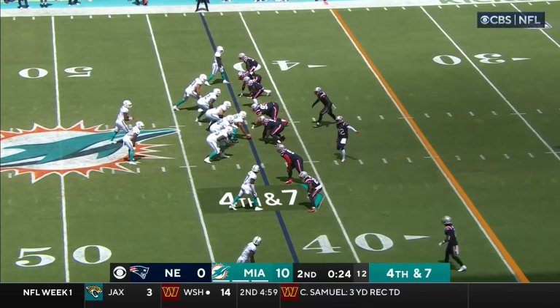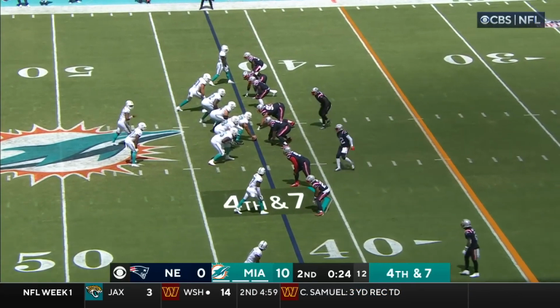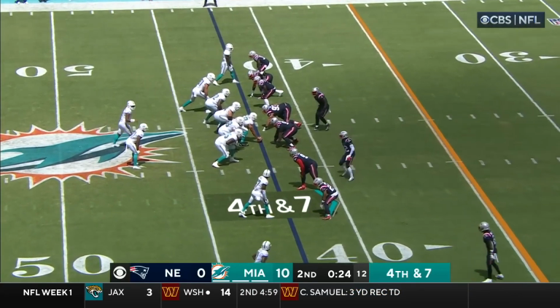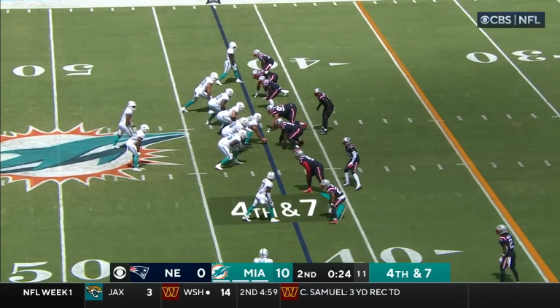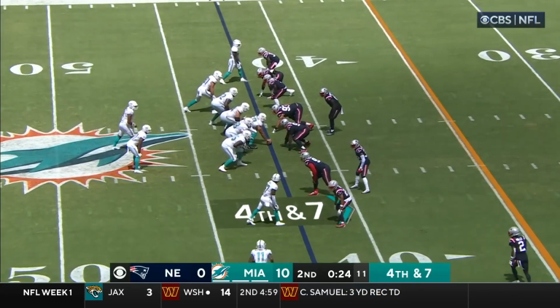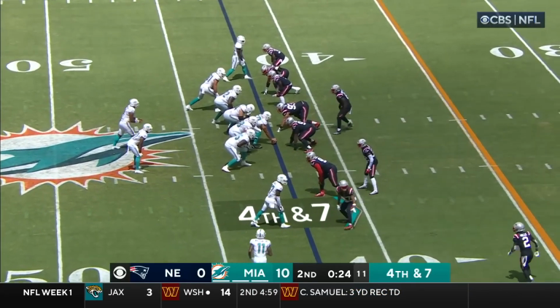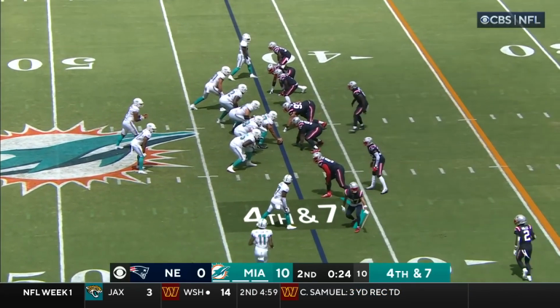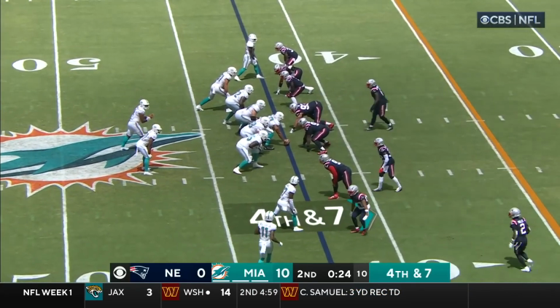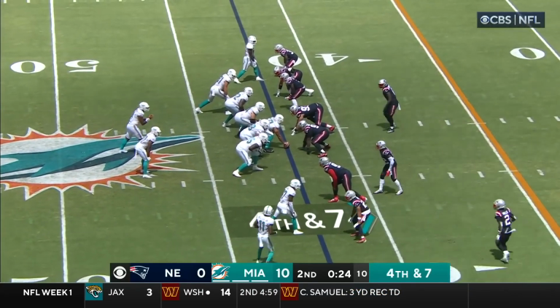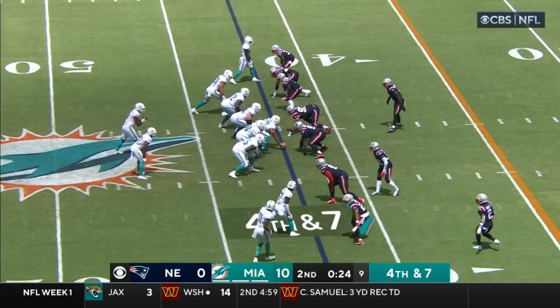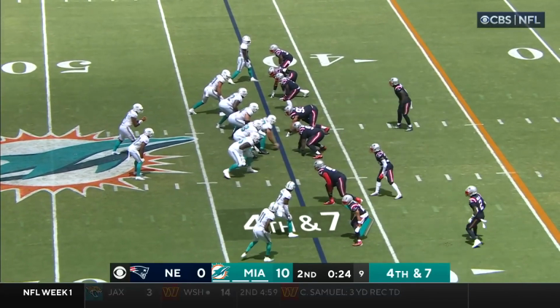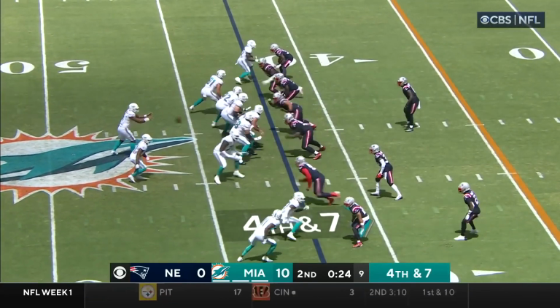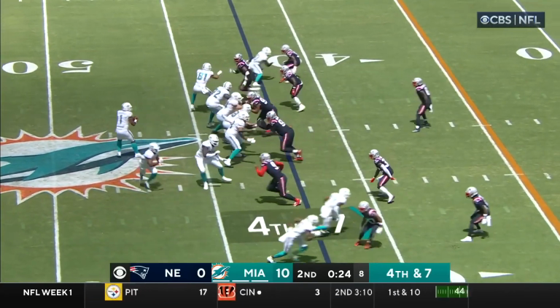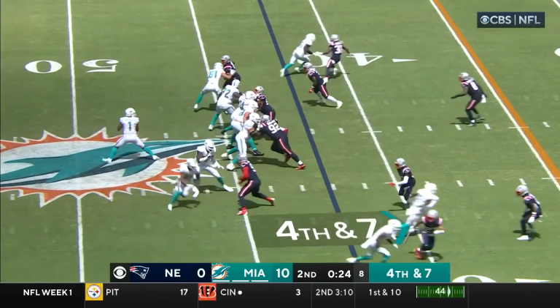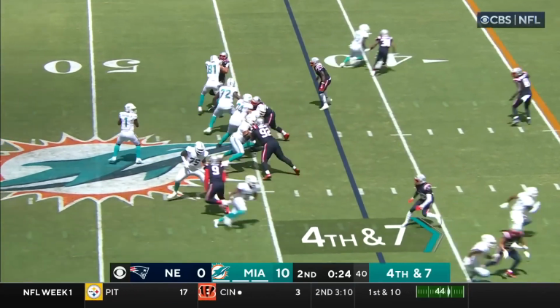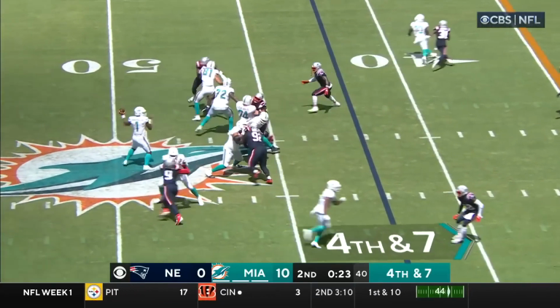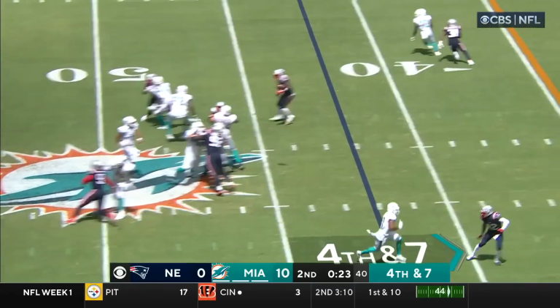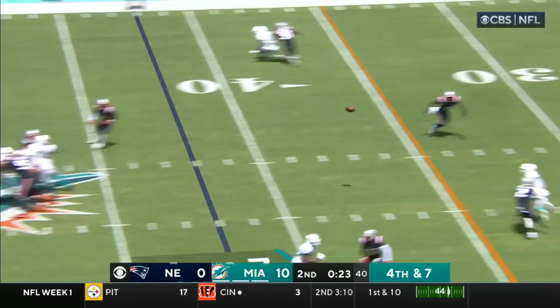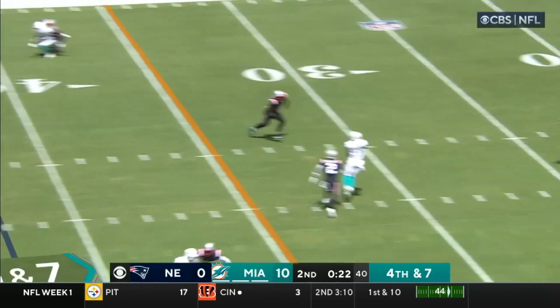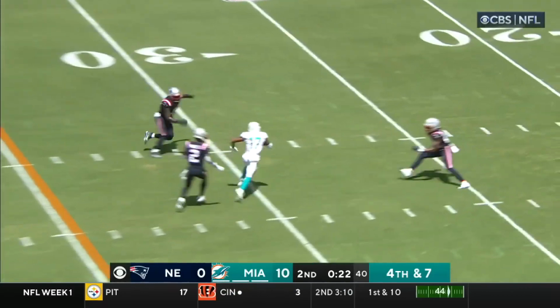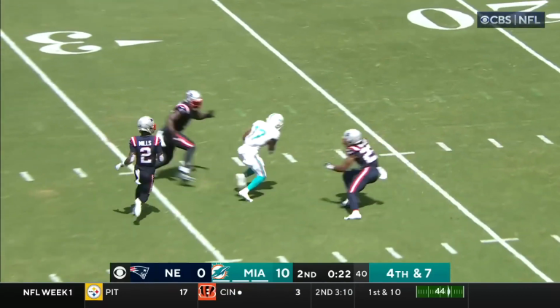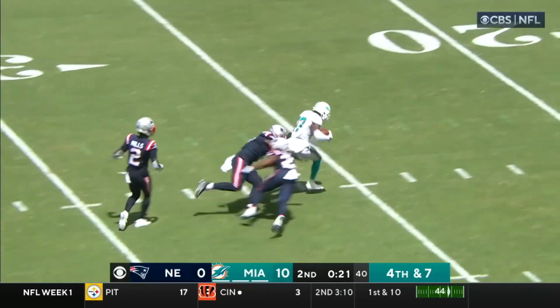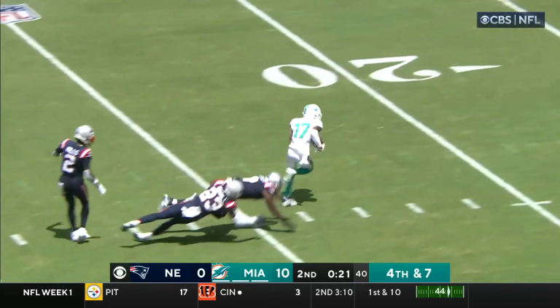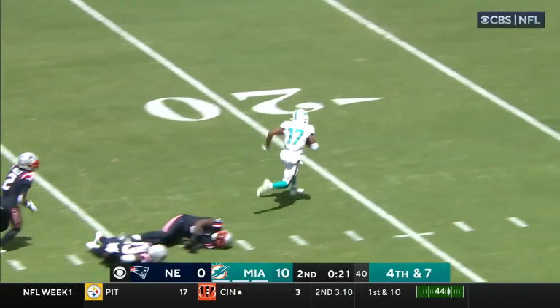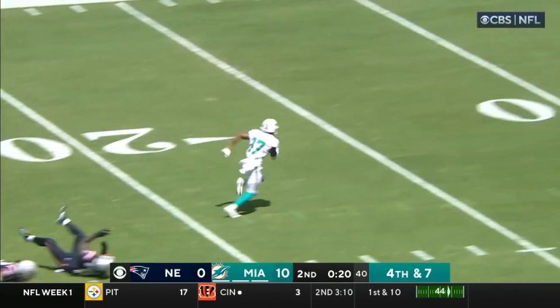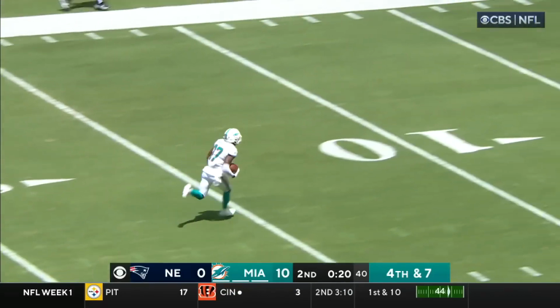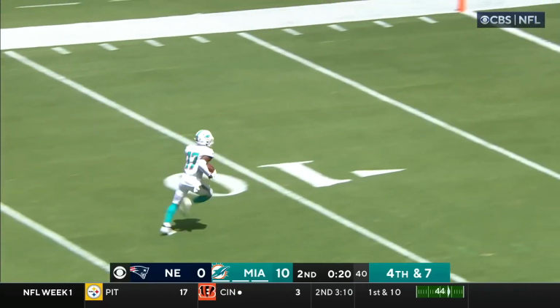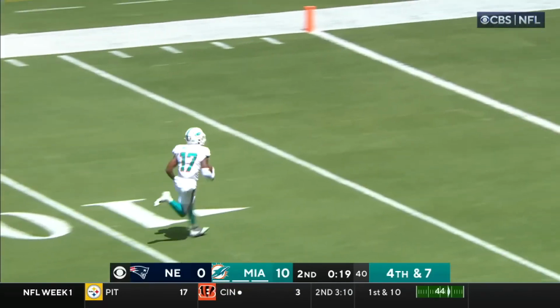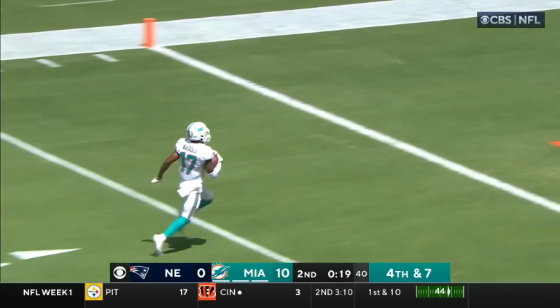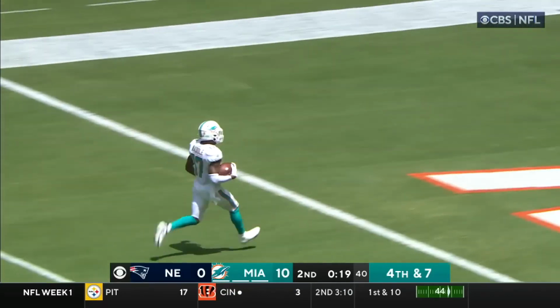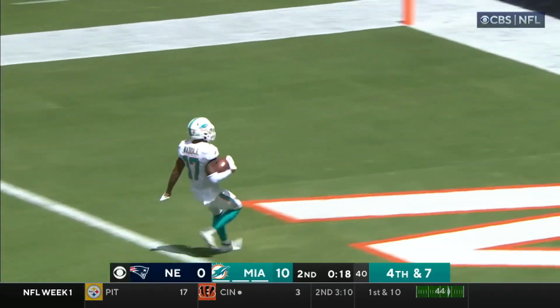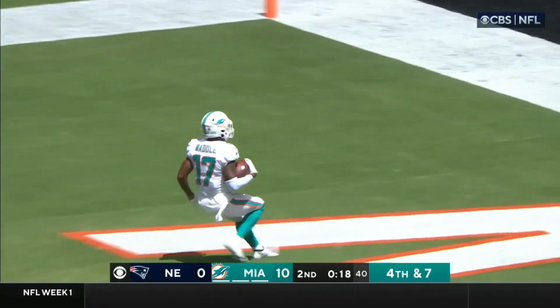I don't know if I really love this decision. Over the middle — got his man and look at him go! Jalen Waddle for the touchdown!